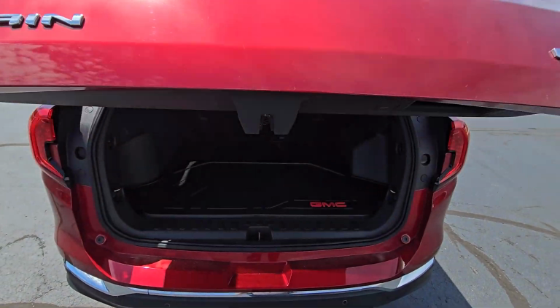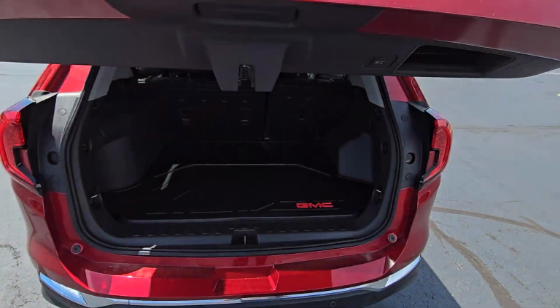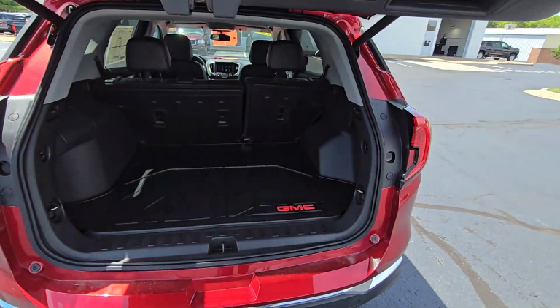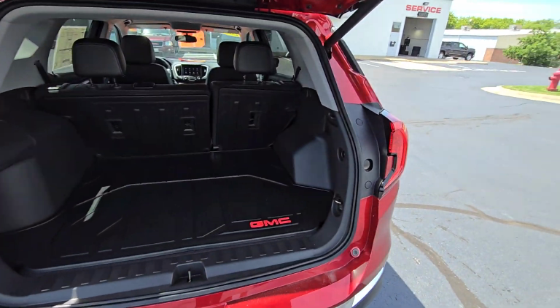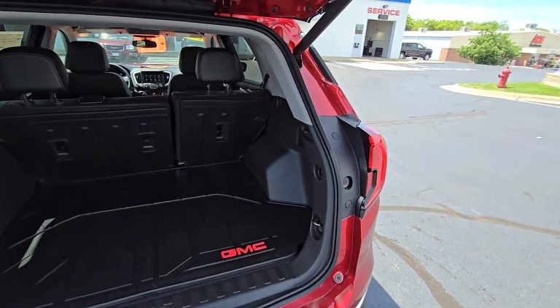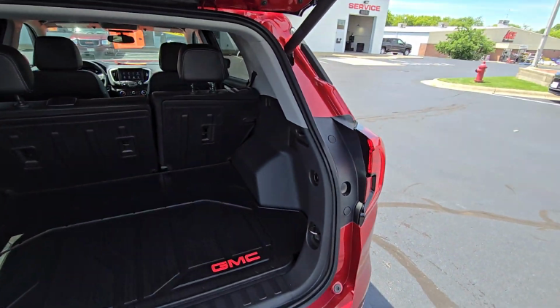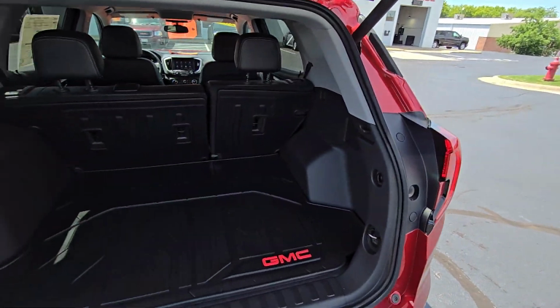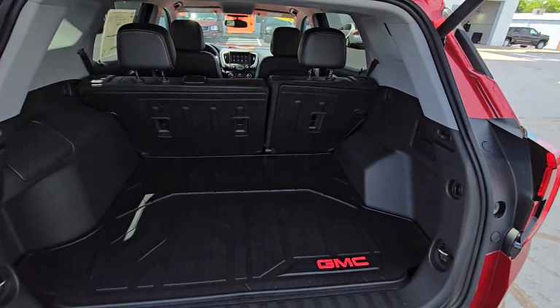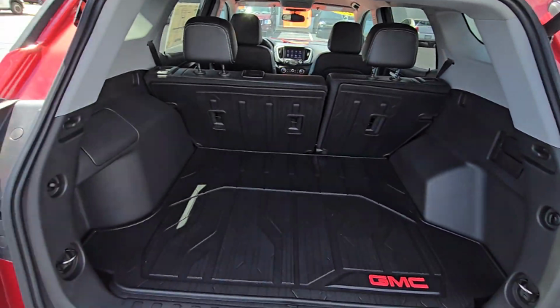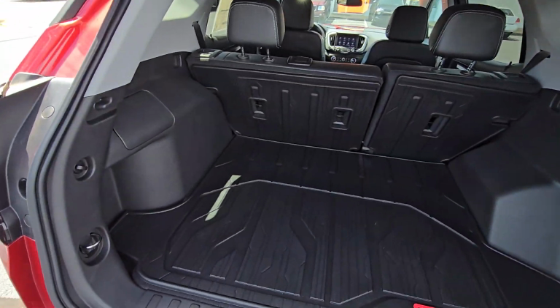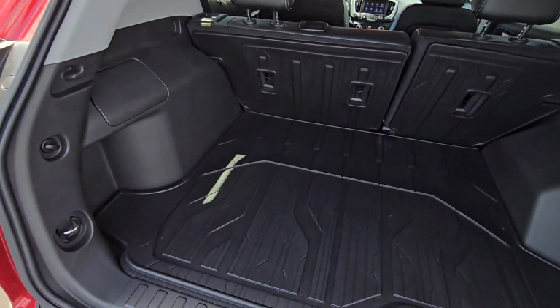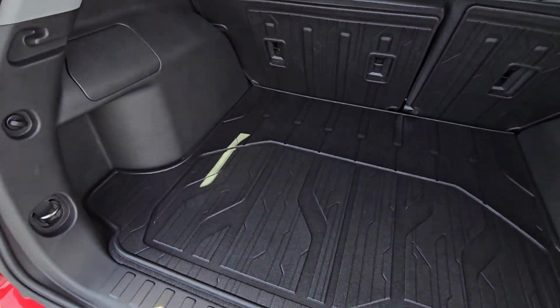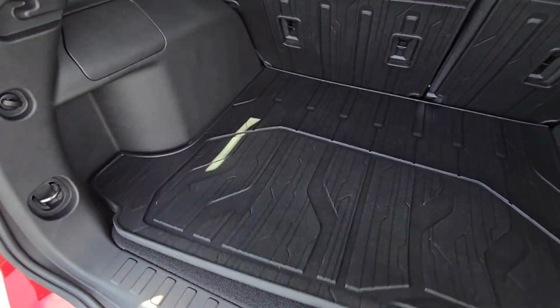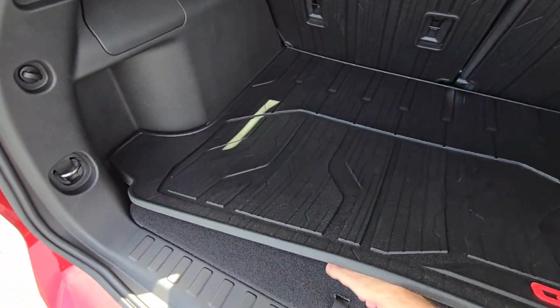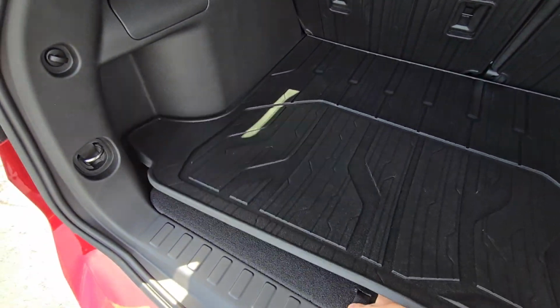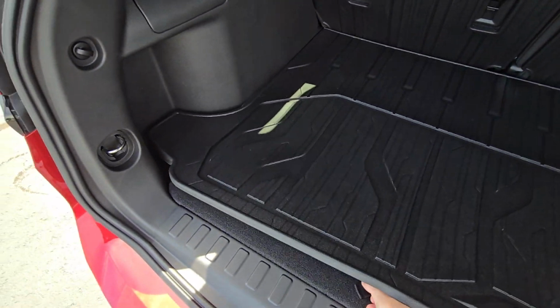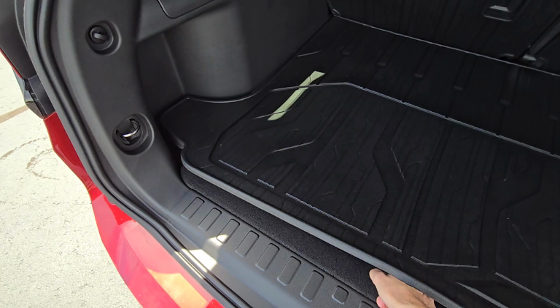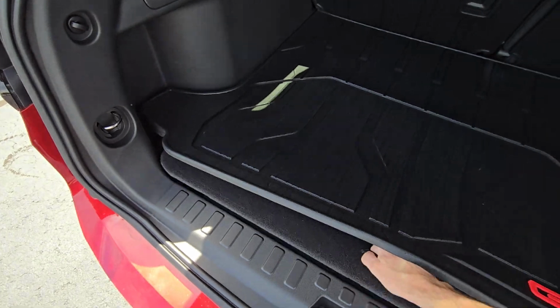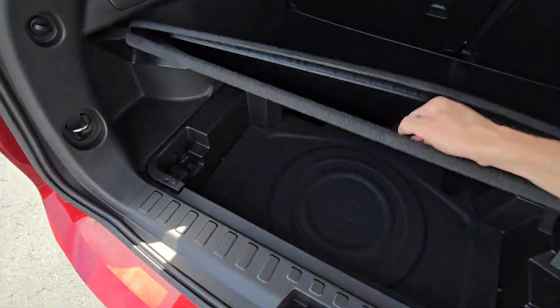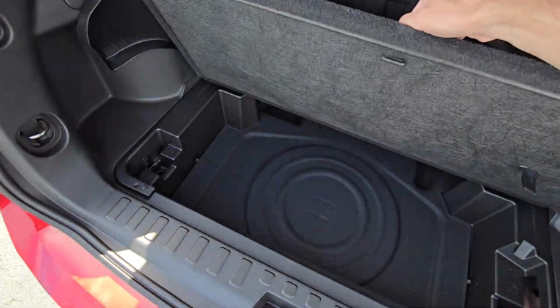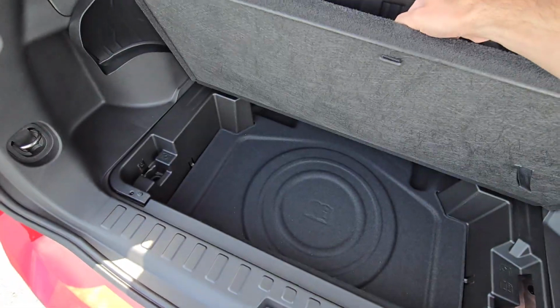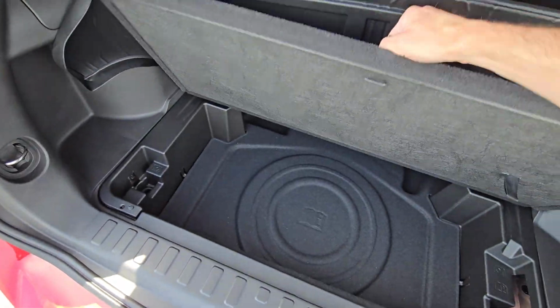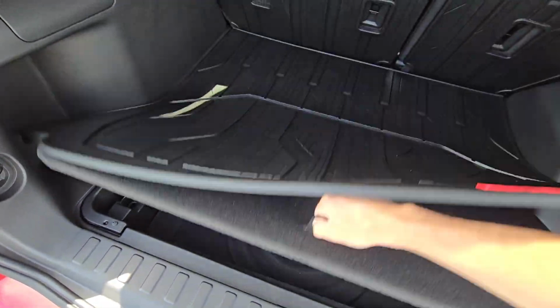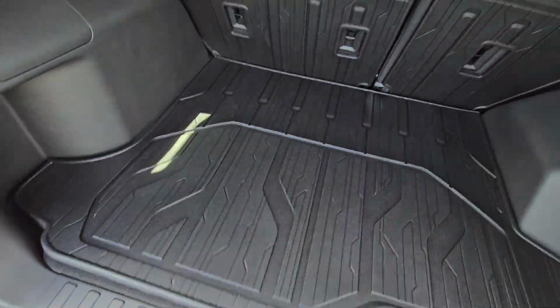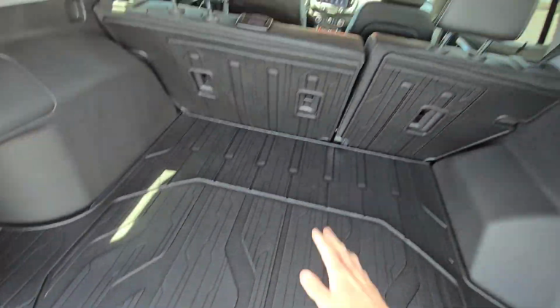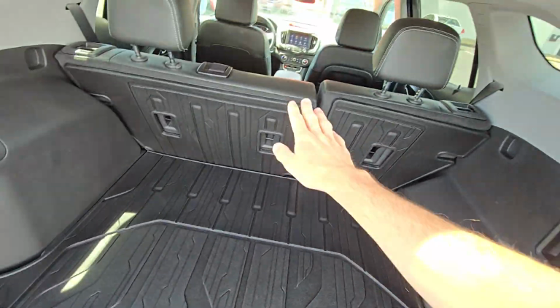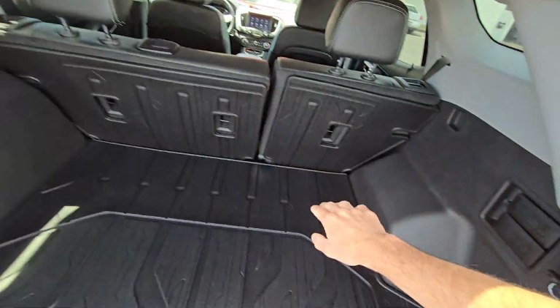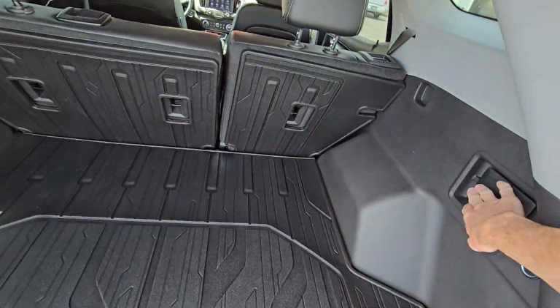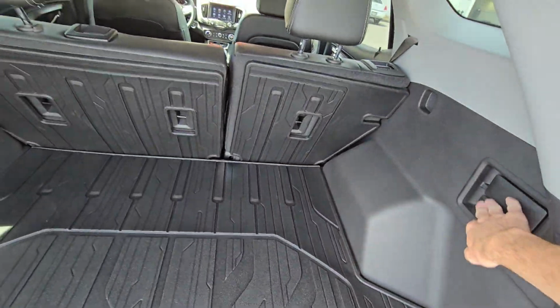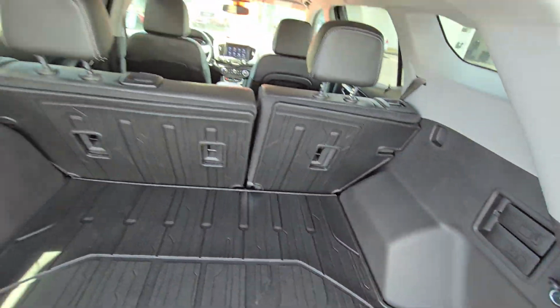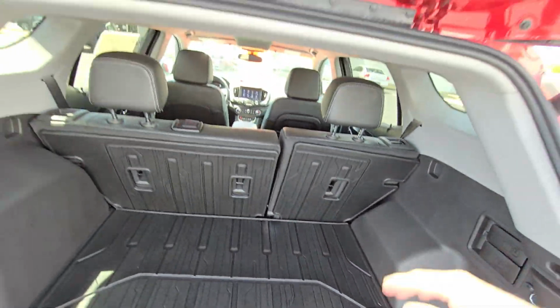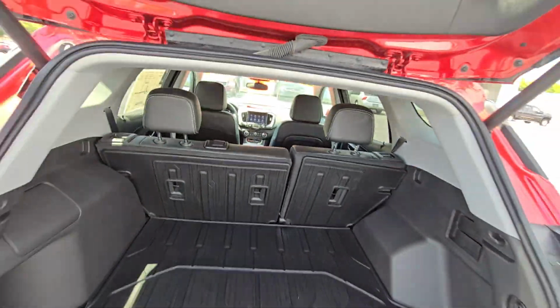Remote start for the wintertime, which is nice. We'll have plenty of storage in the trunk and flat-folding seats with levers back here too.